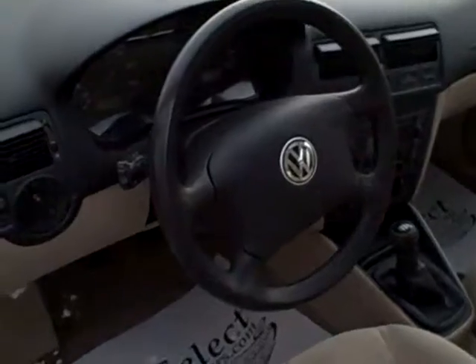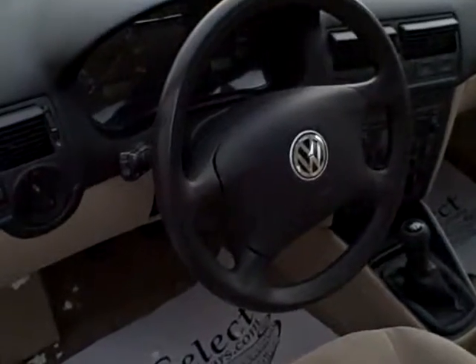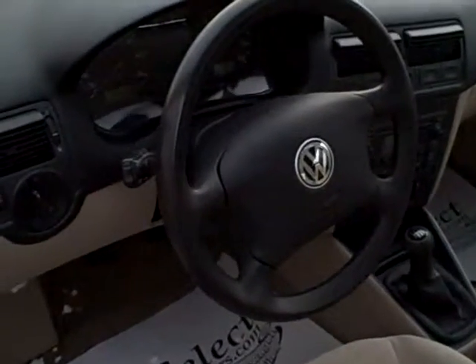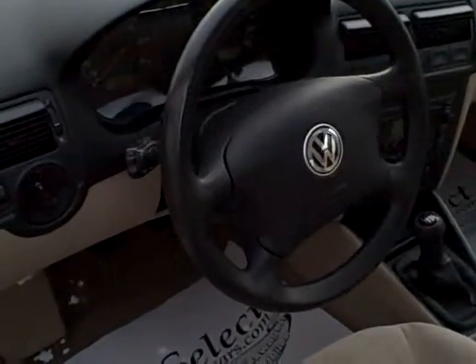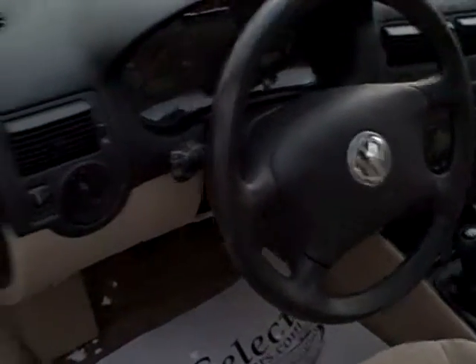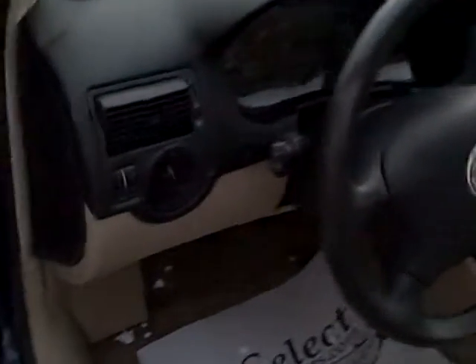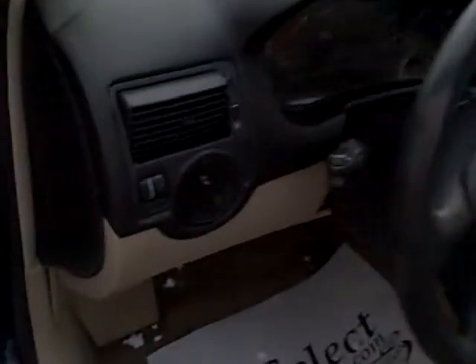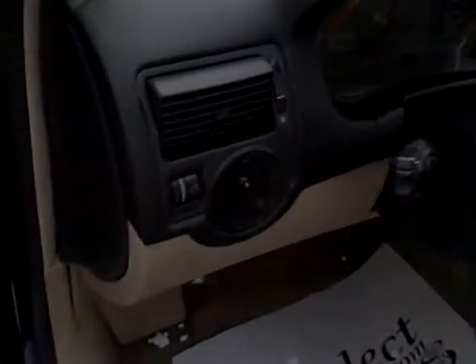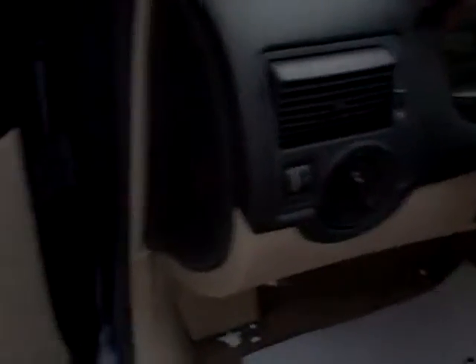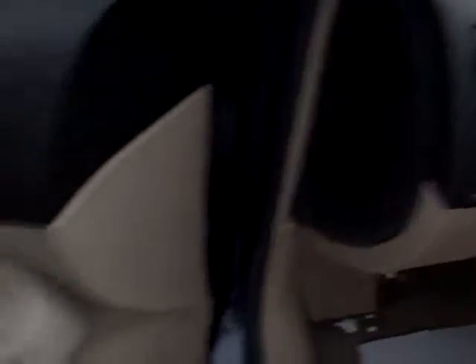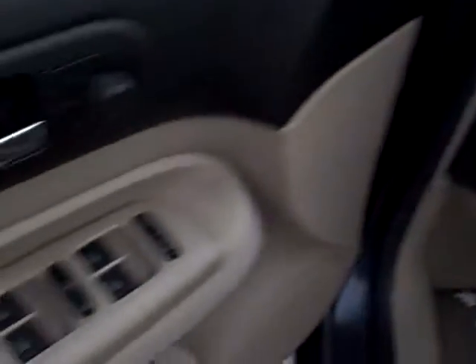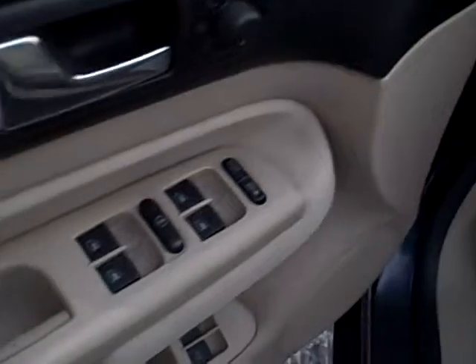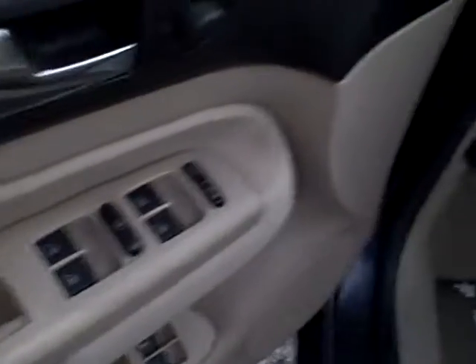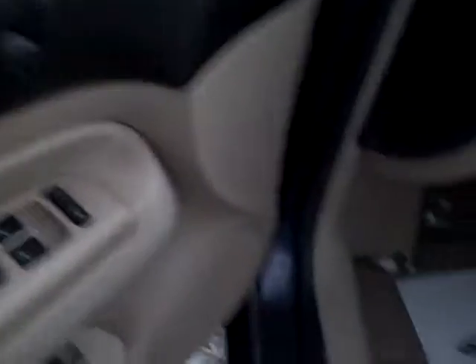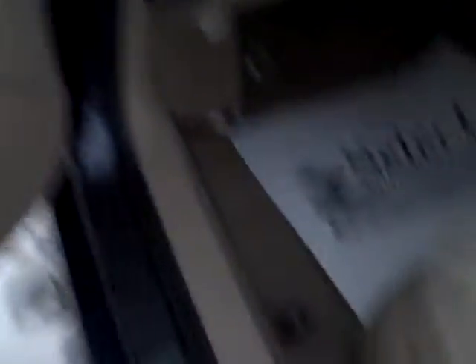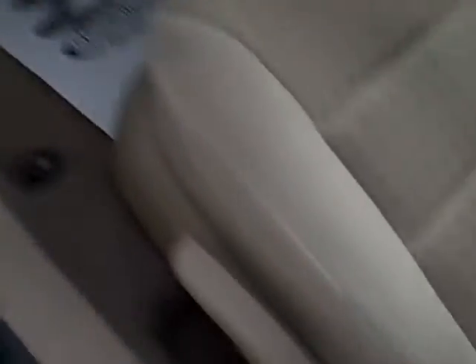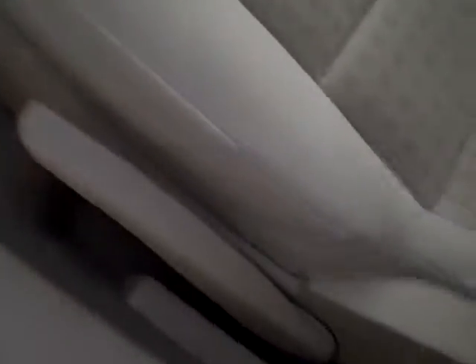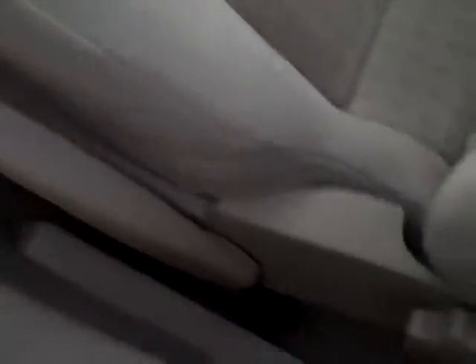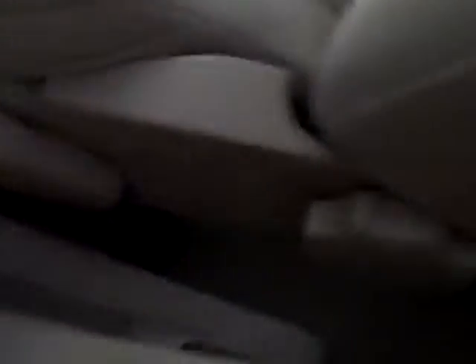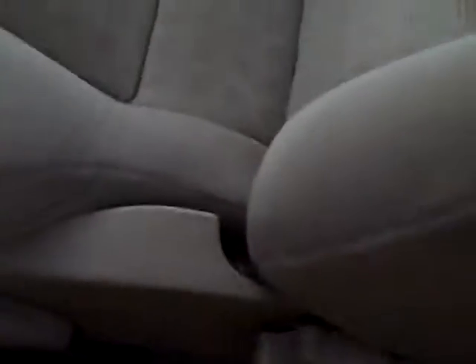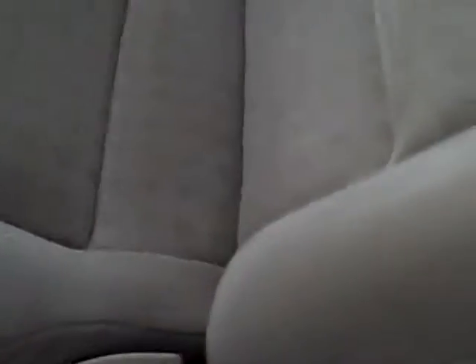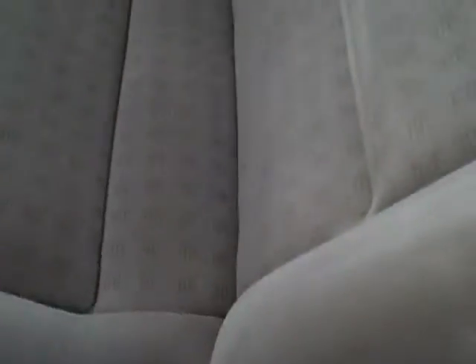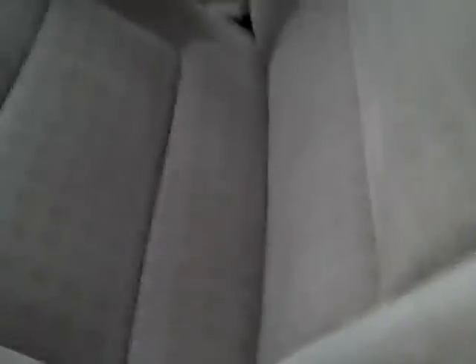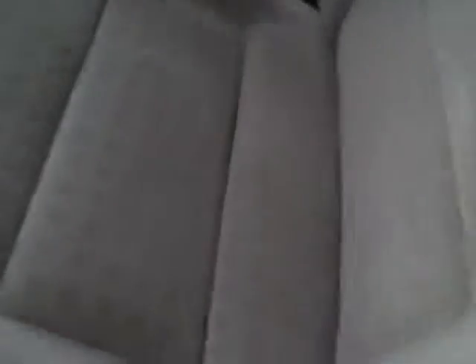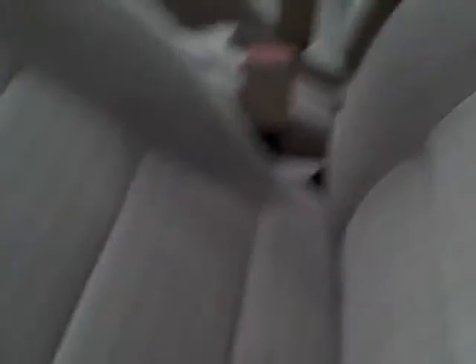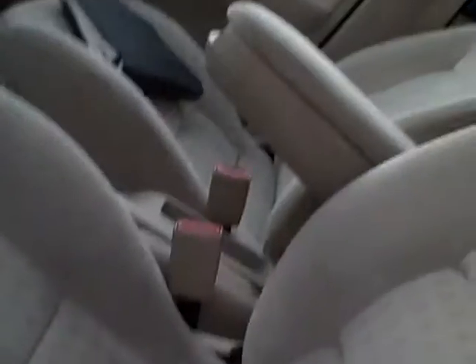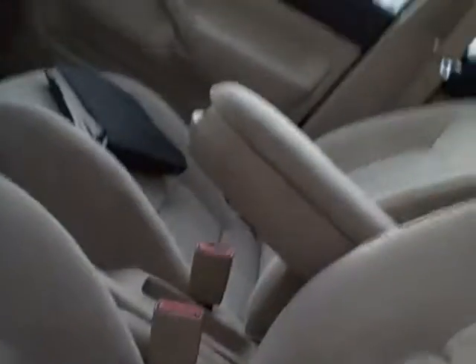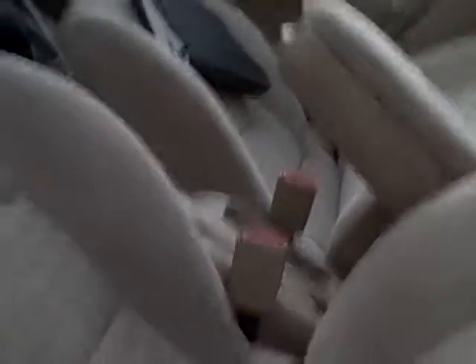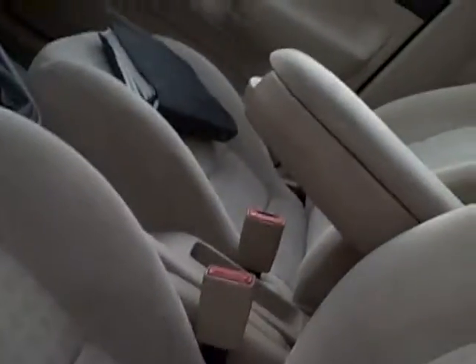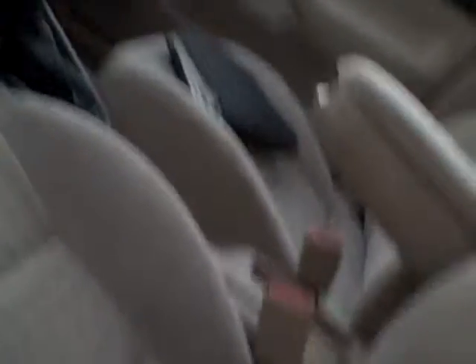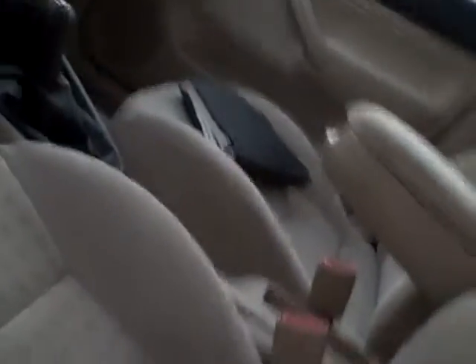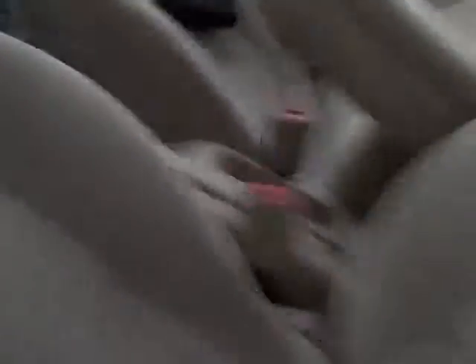Coming inside: tilt and telescope steering wheel, daytime running lights, all the power options you'd like, and a seat that adjusts up as well as reclines and moves forward-backward, so it's comfortable for a whole range of drivers.